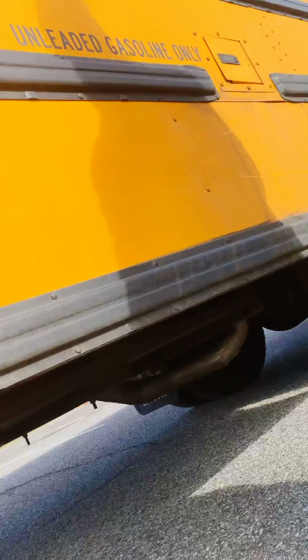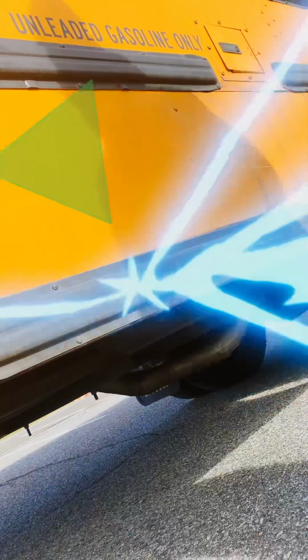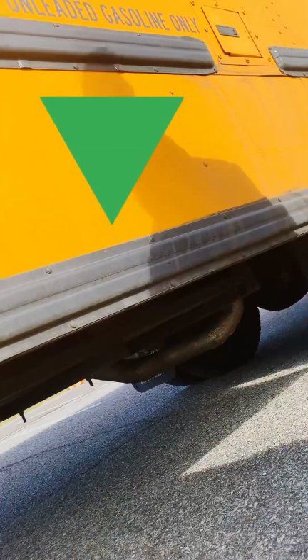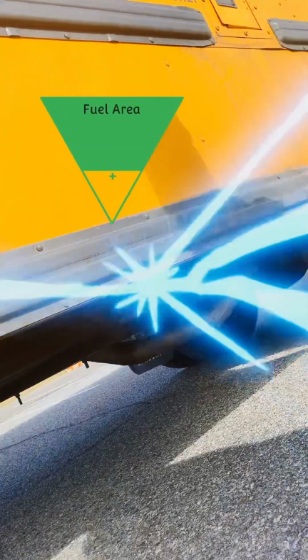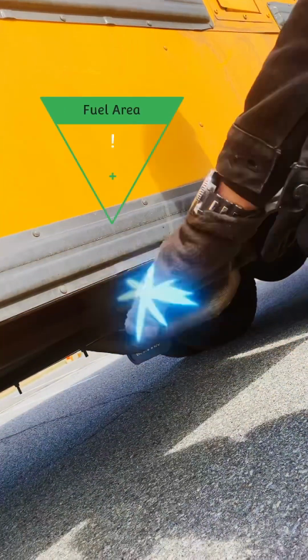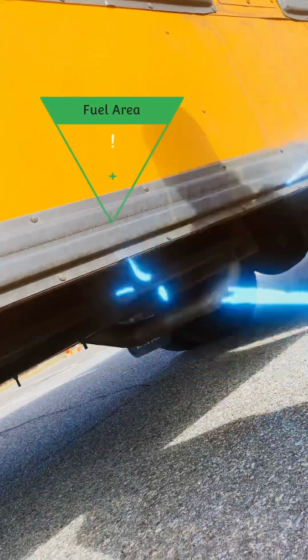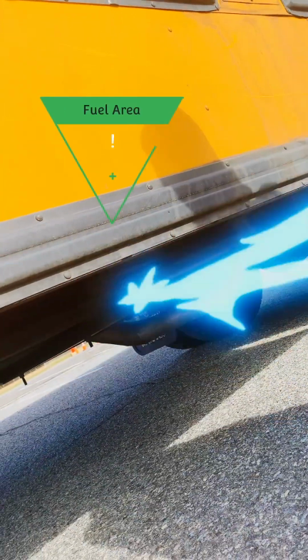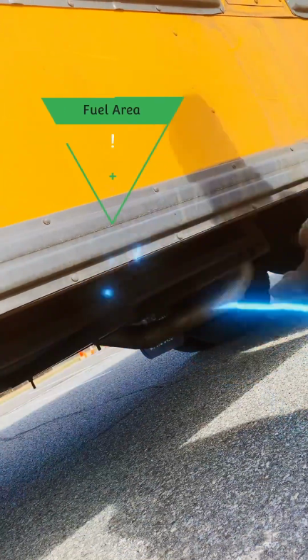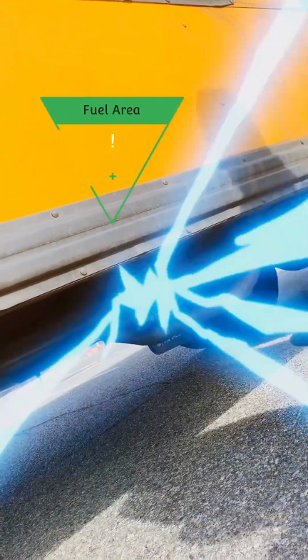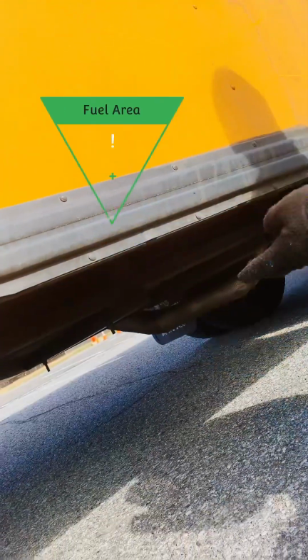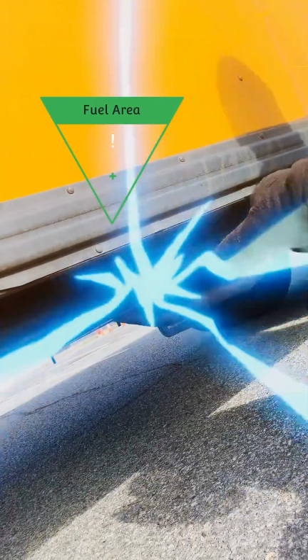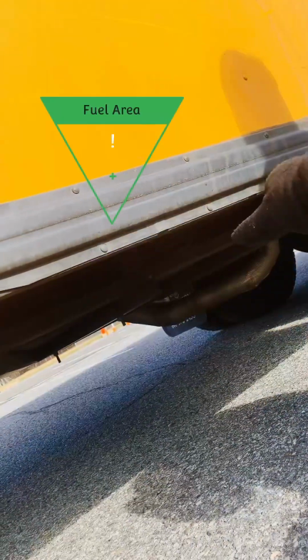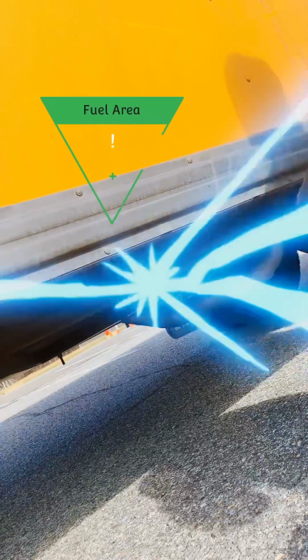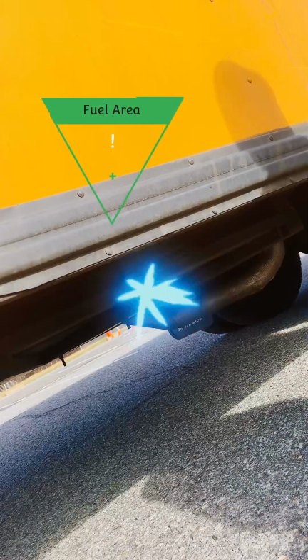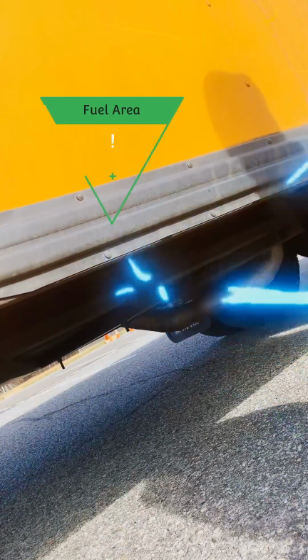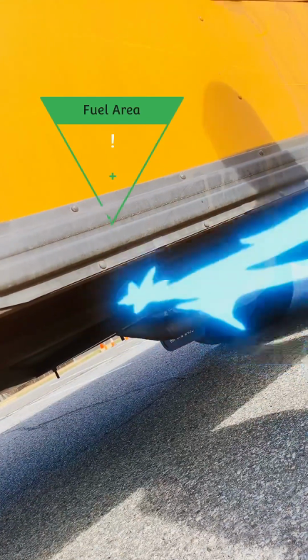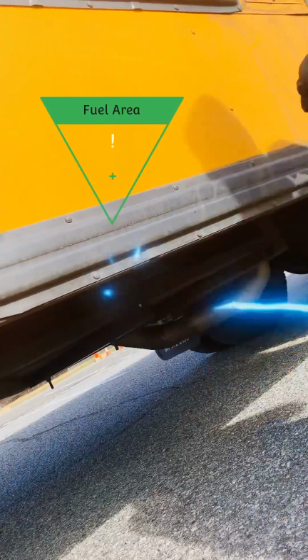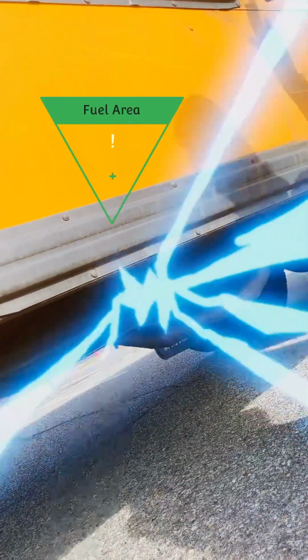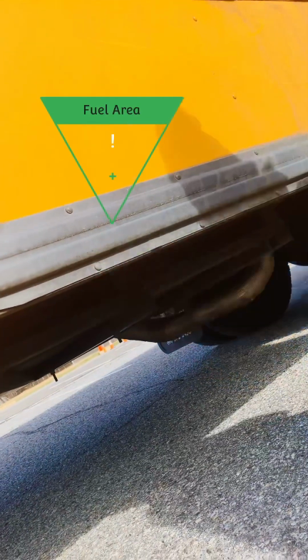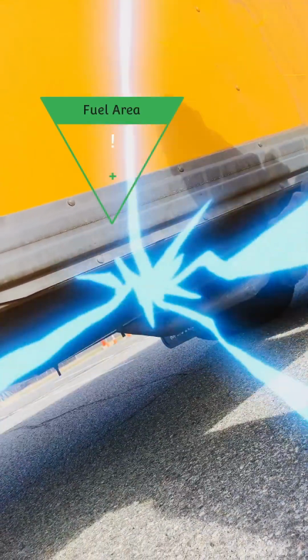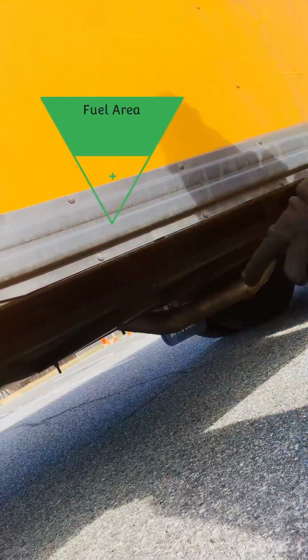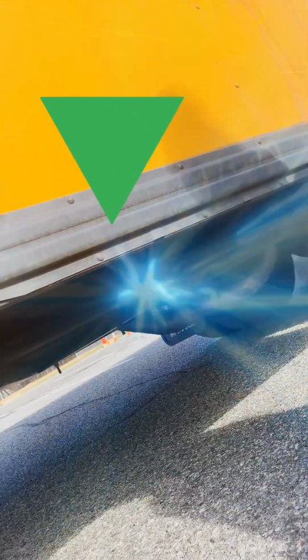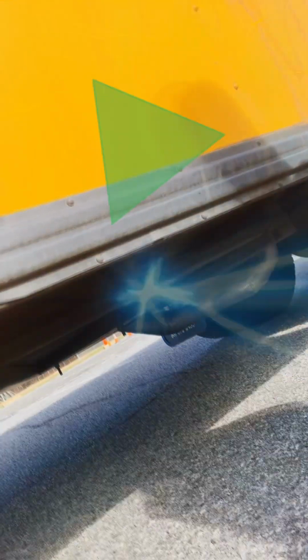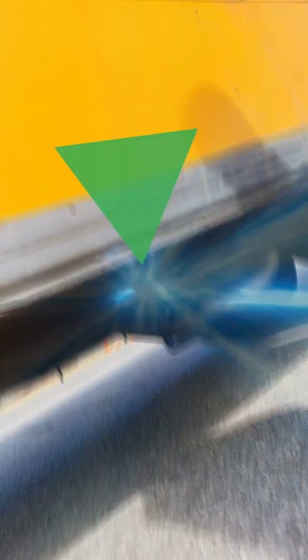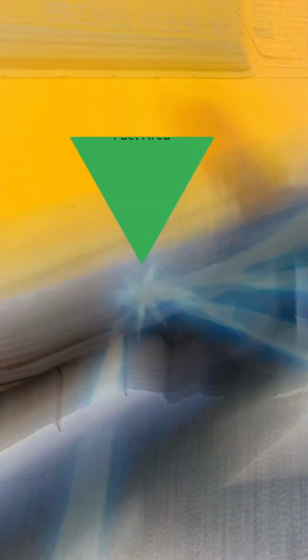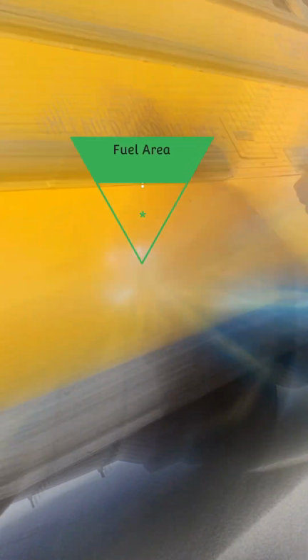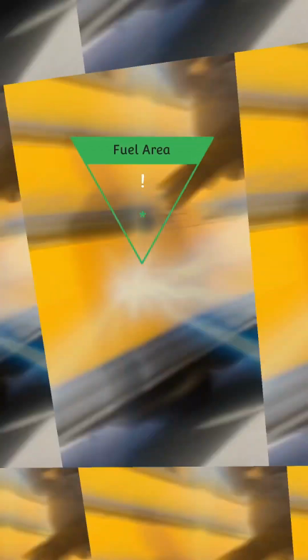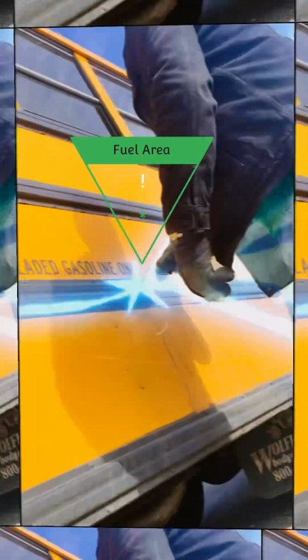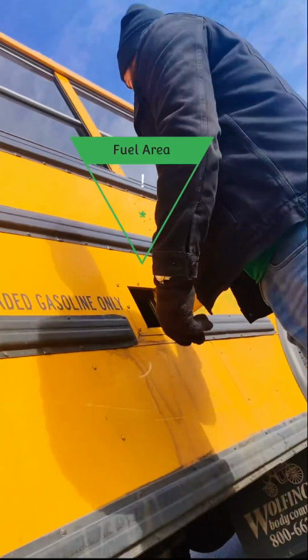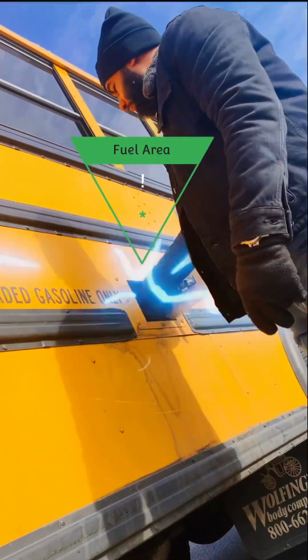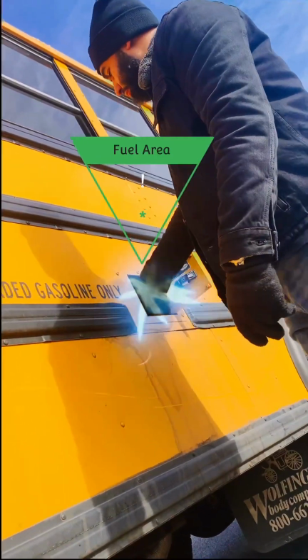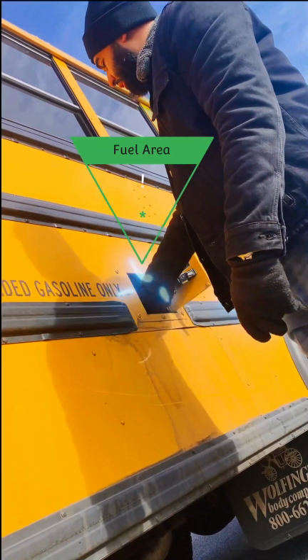All right, so we're going to the fuel area. Our fuel lines are secure with no leaks. Fuel tanks are secure with no leaks. And the fuel cap is clean and tight.